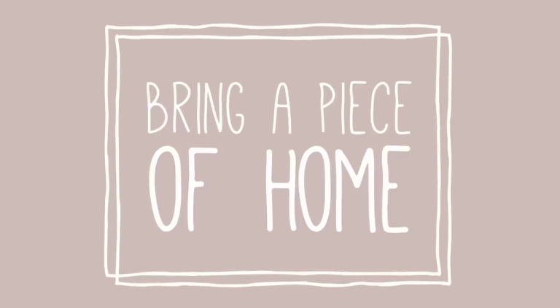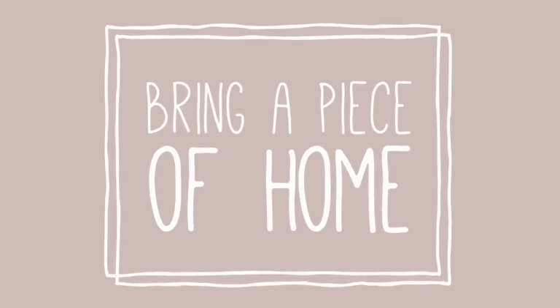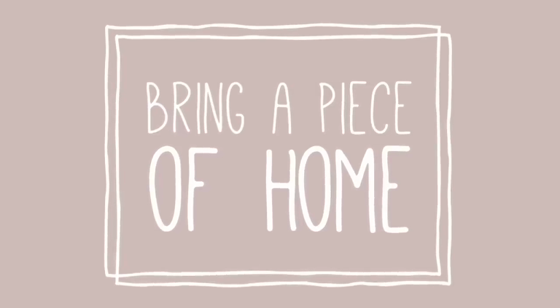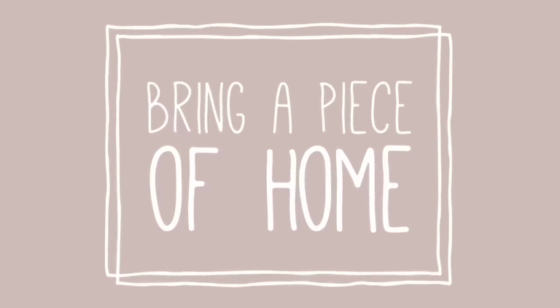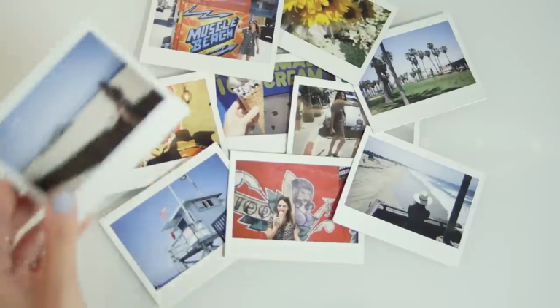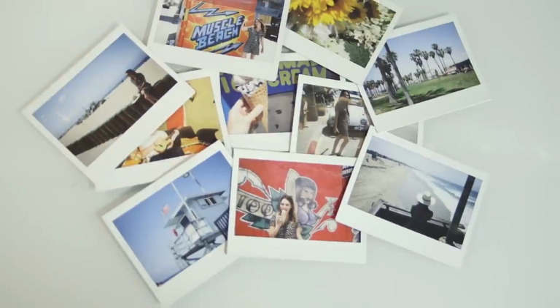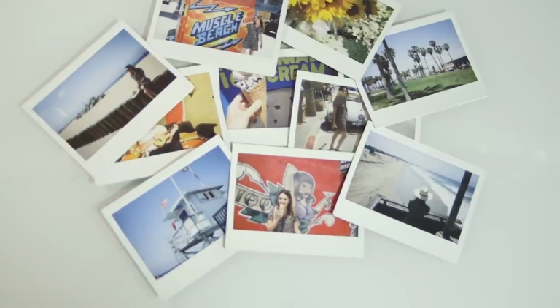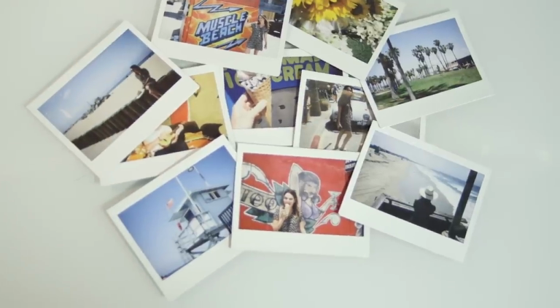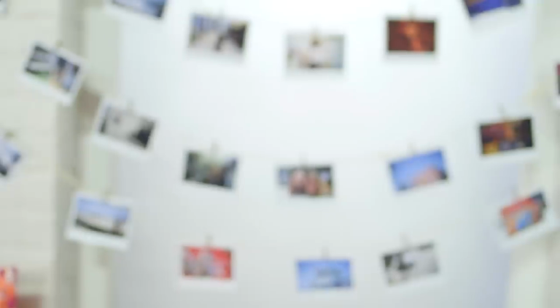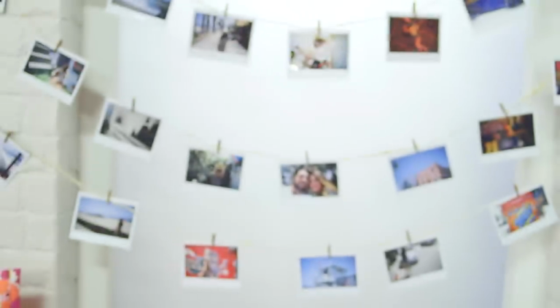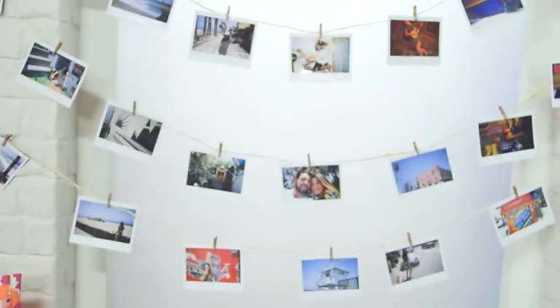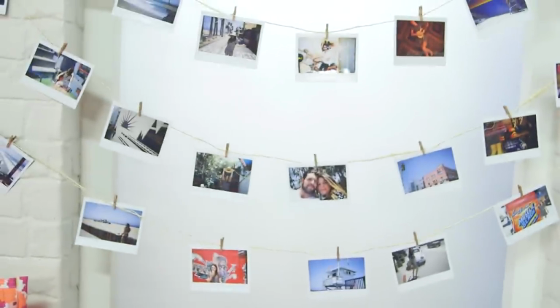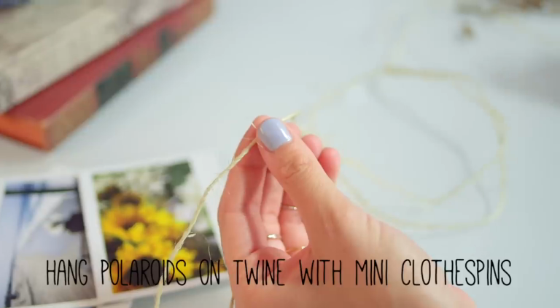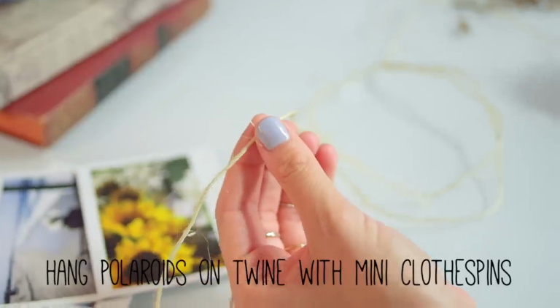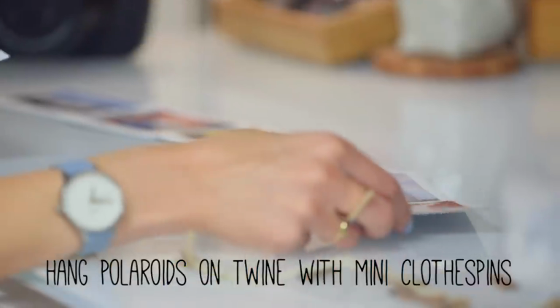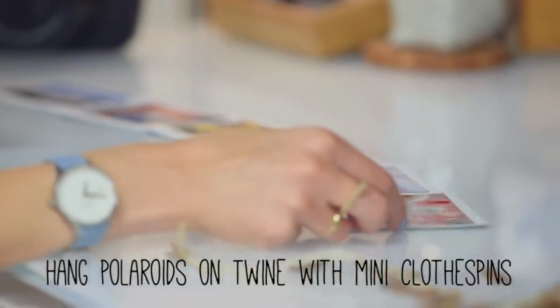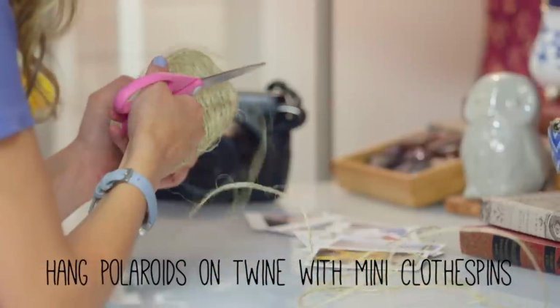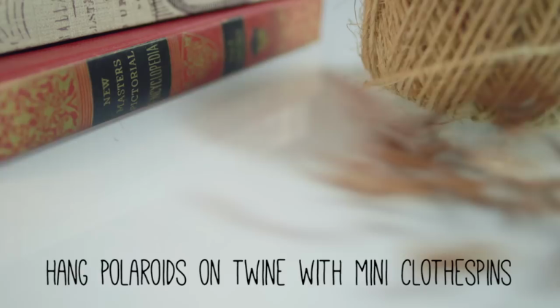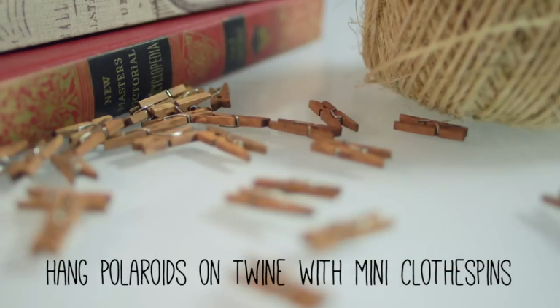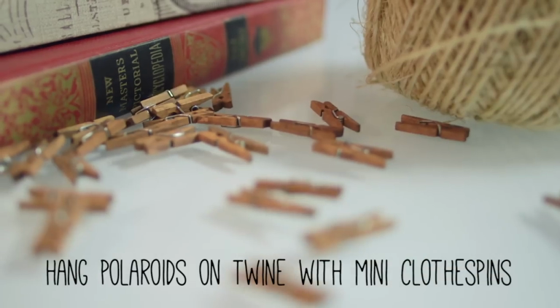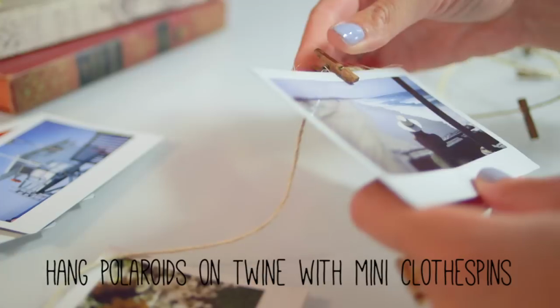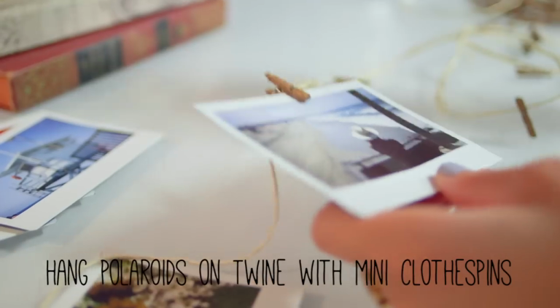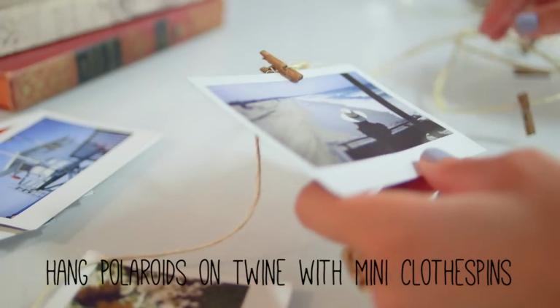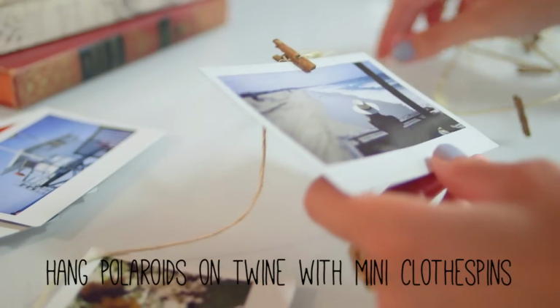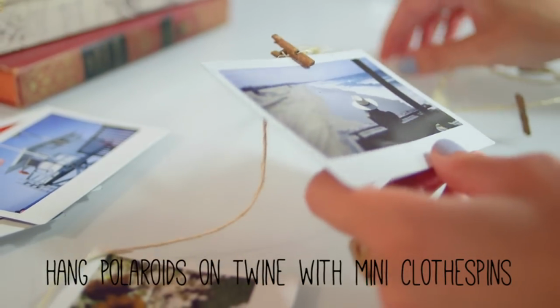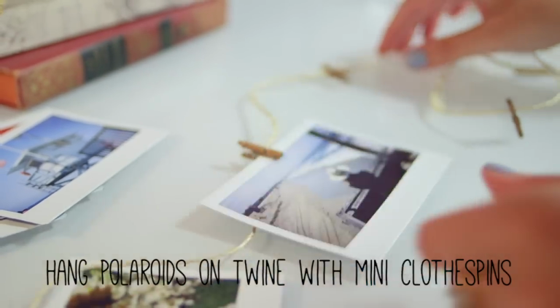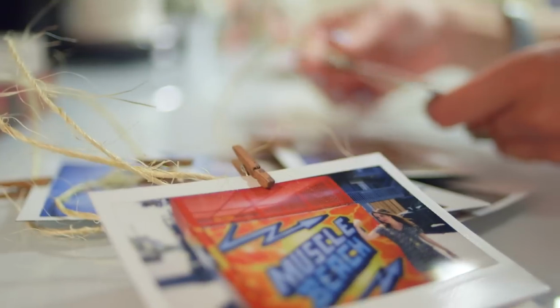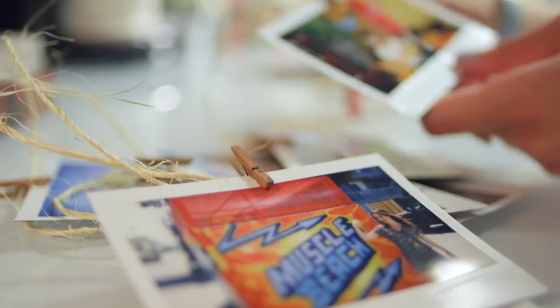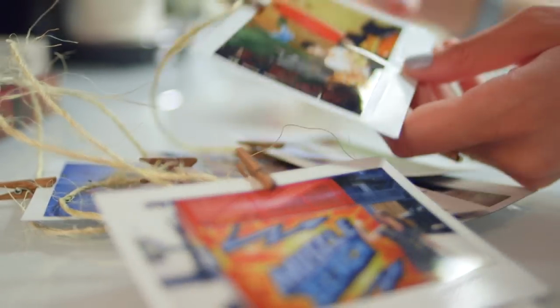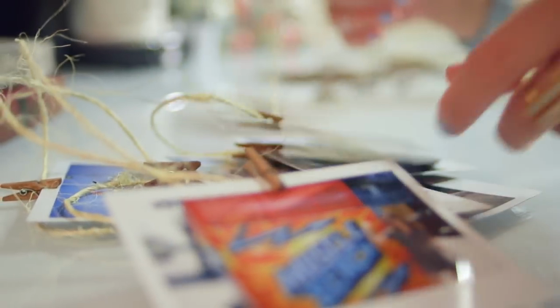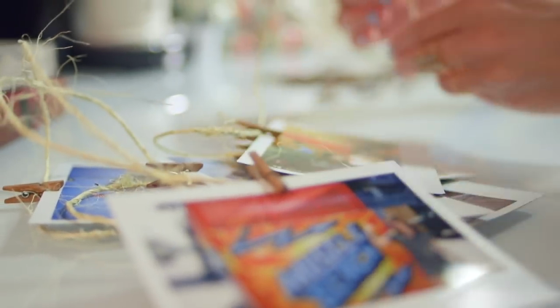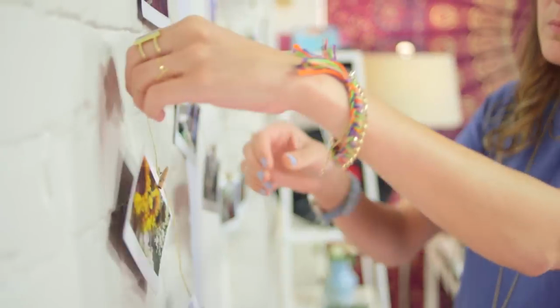Before you take any new photos, bring memories from home to your dorm with this DIY art installation. Simply attach Polaroids on twine with mini clothespins. Not only is it special and personalized, but it also makes a good background for selfies. Very important.